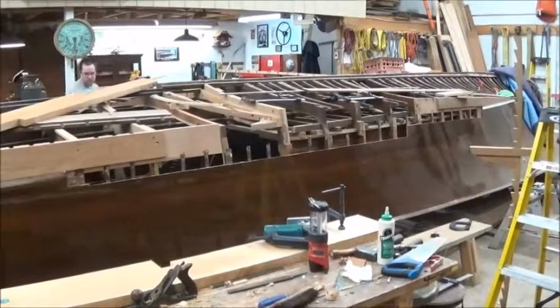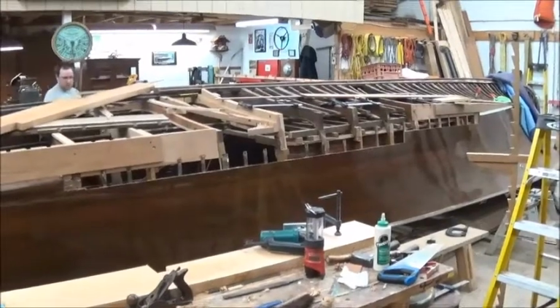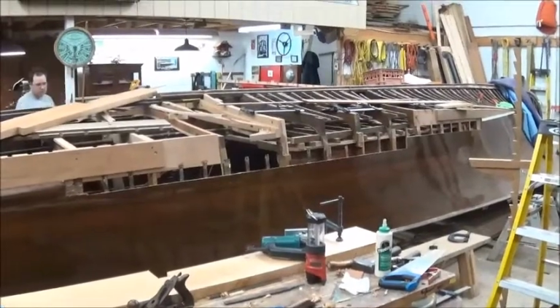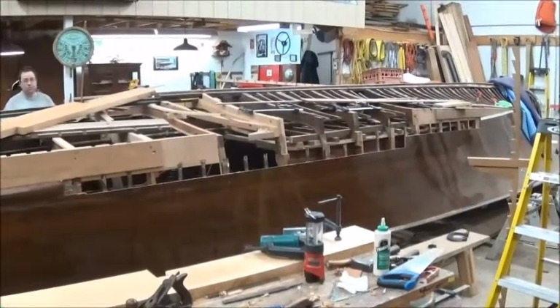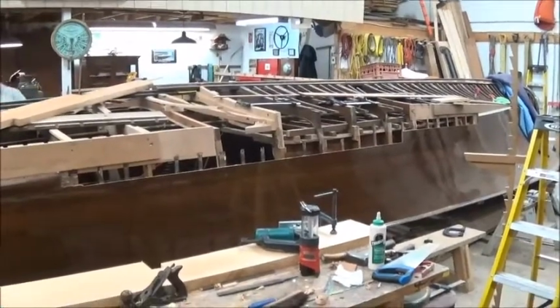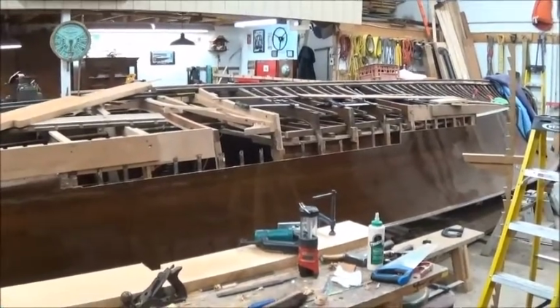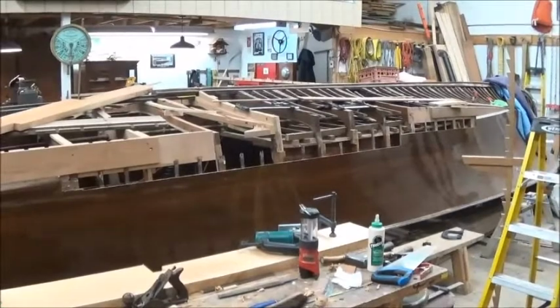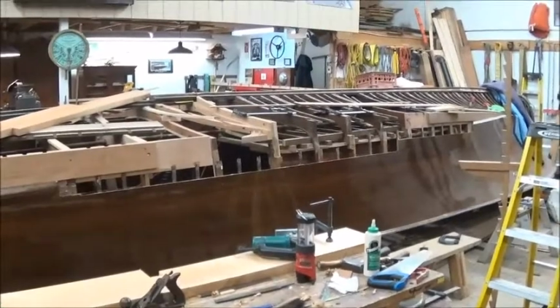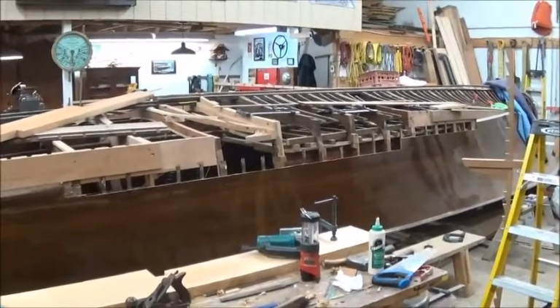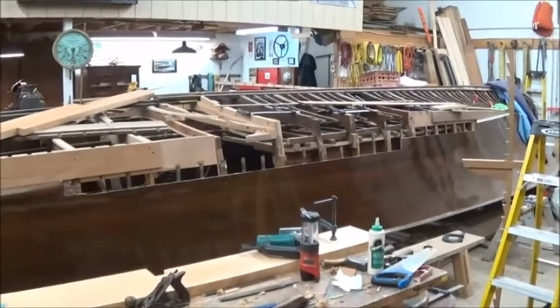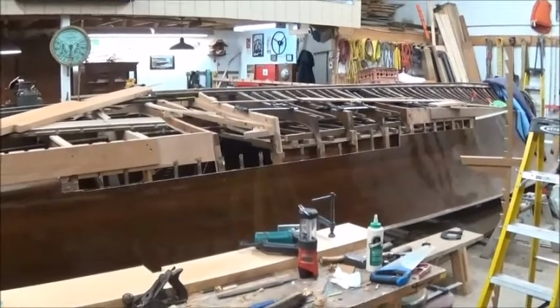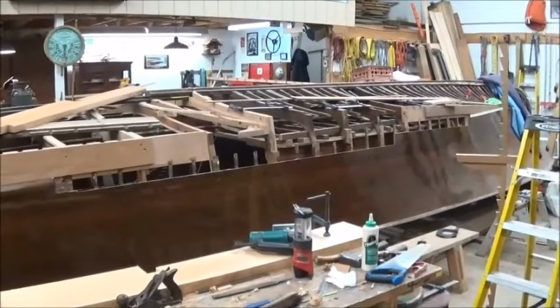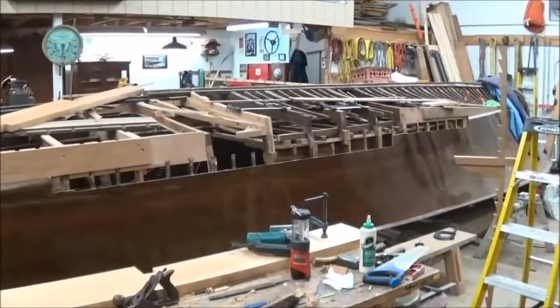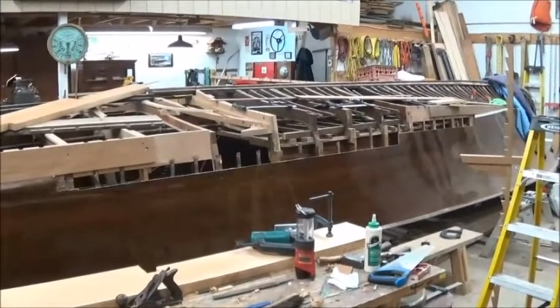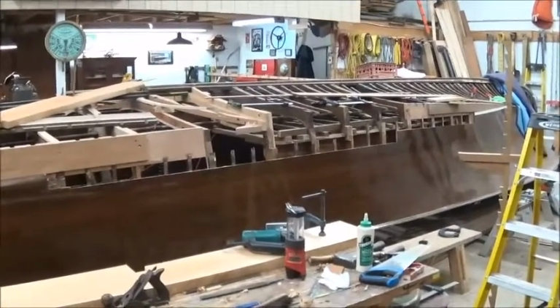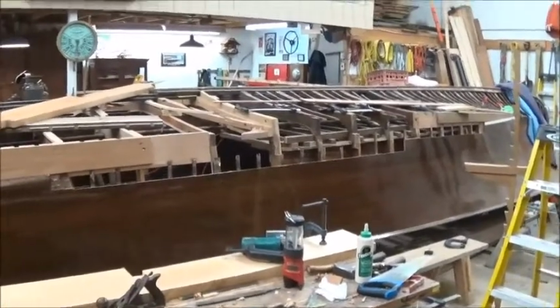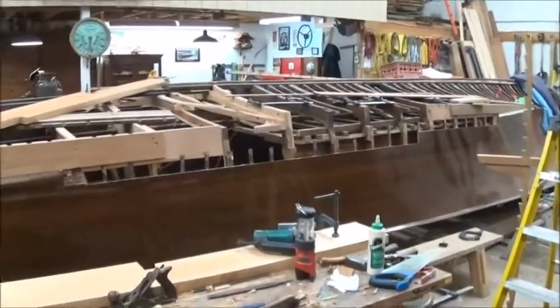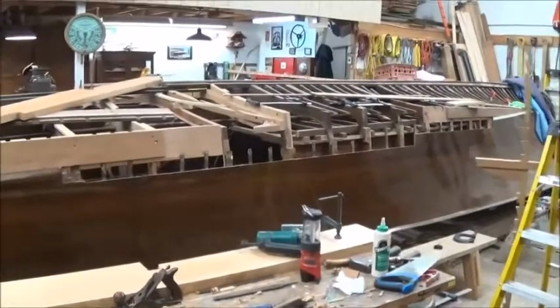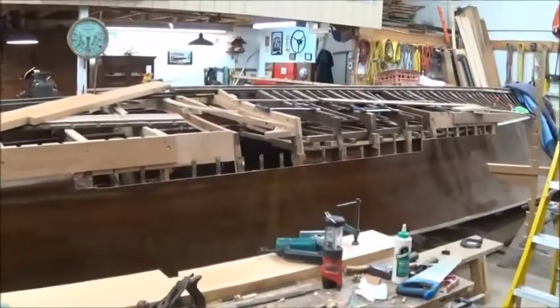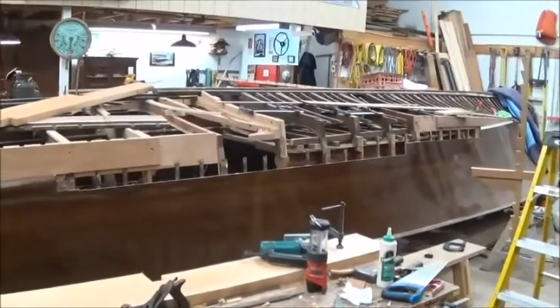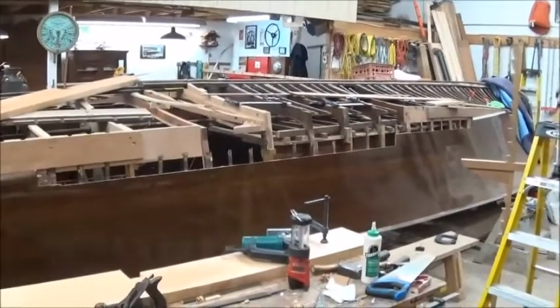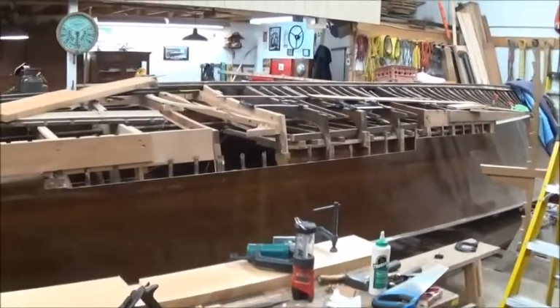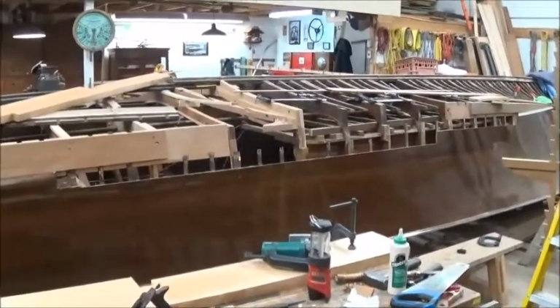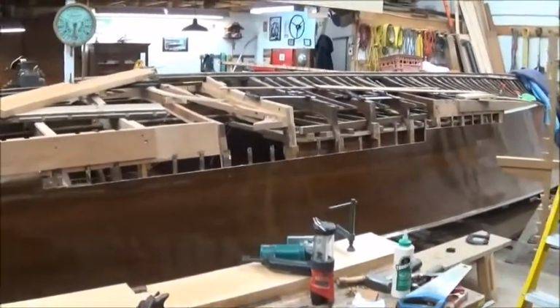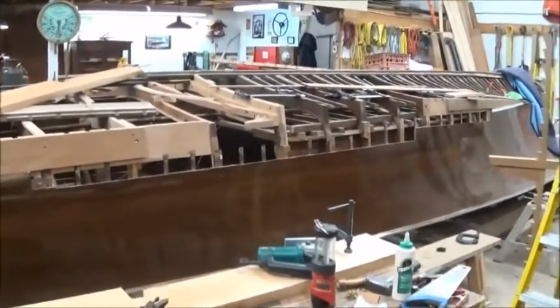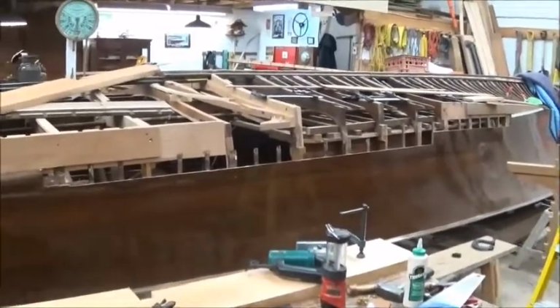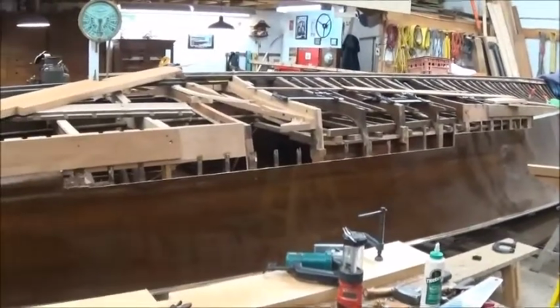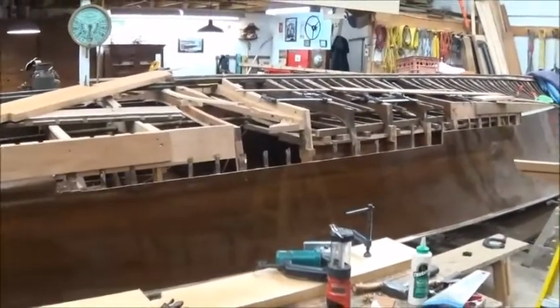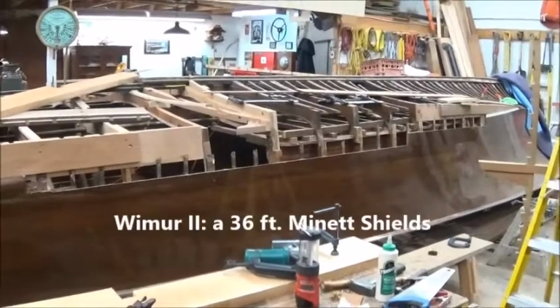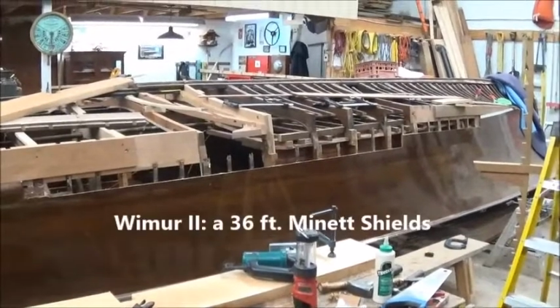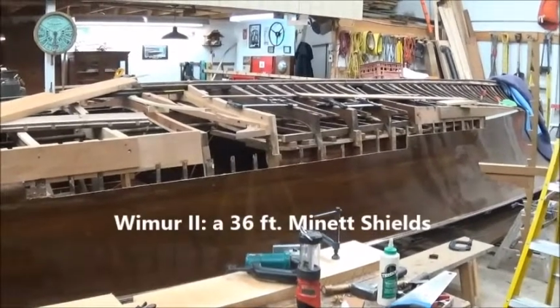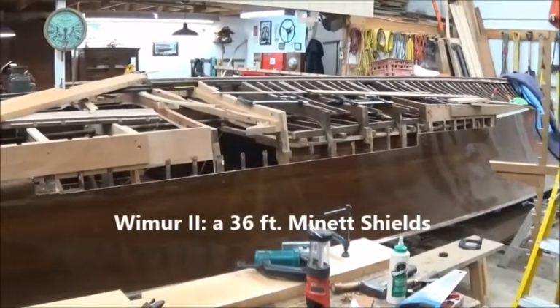Good afternoon, viewers. Rob Atfield reporting for Port Carling Boats. Here we are in Brackley Boats in Gravenhurst, Ontario. And you're looking here at Wymer 2. She's a 36-foot Manette Shields, built originally for the owner of Naranda Mines.